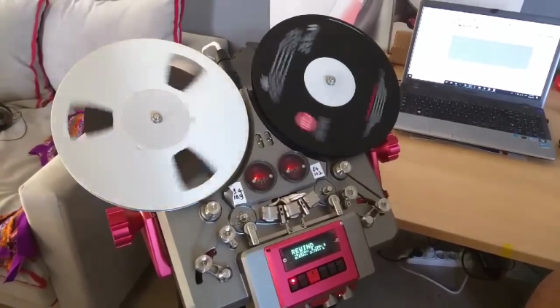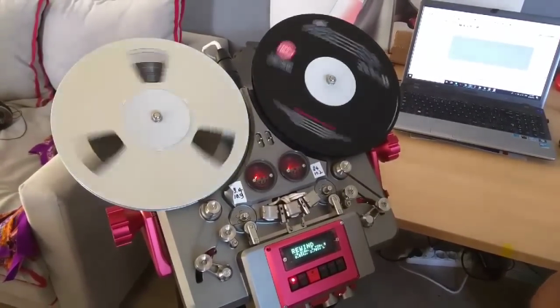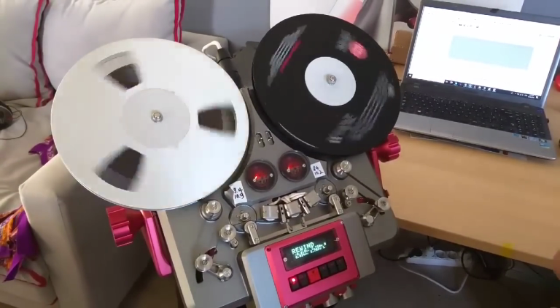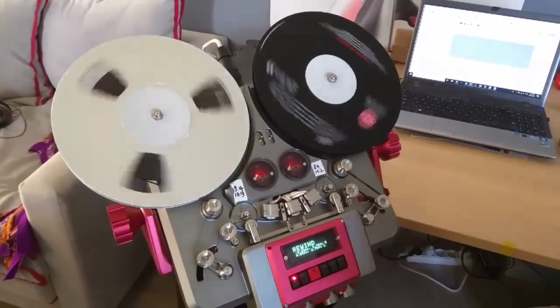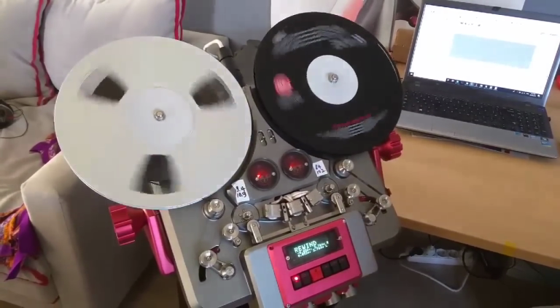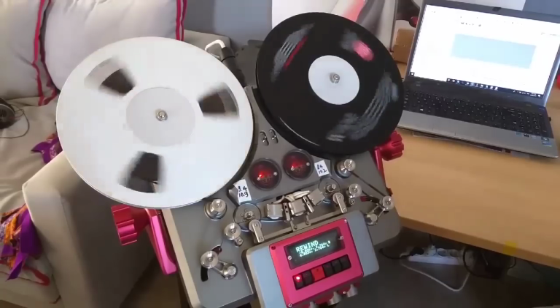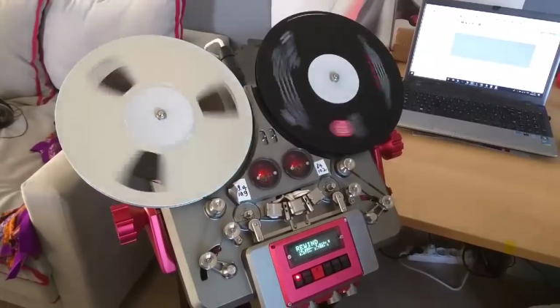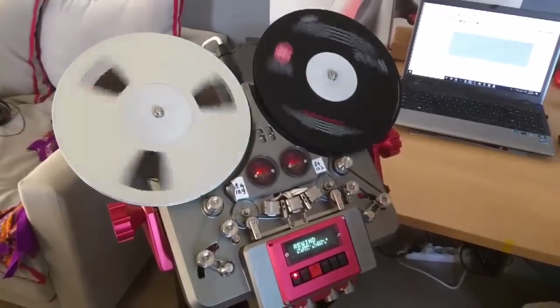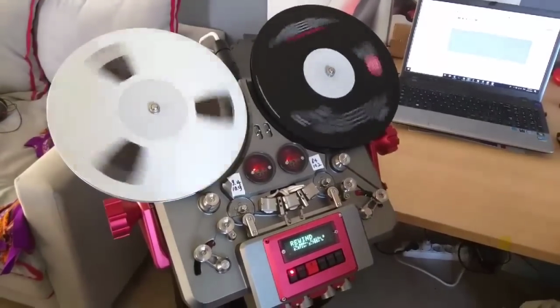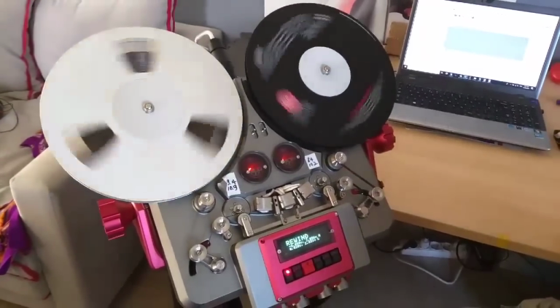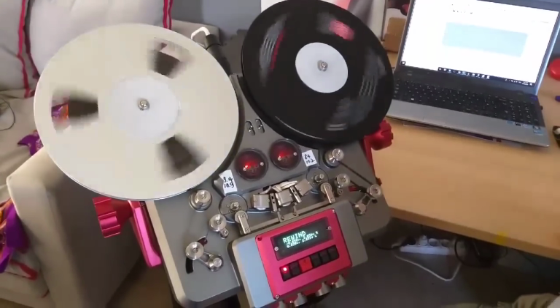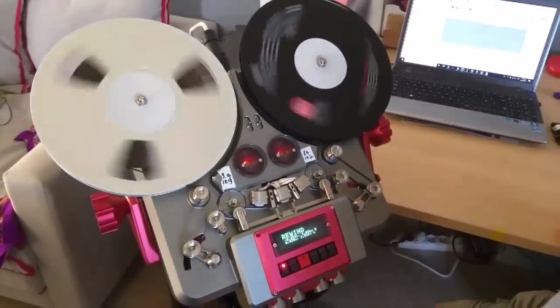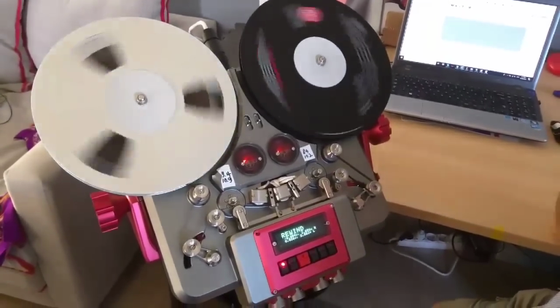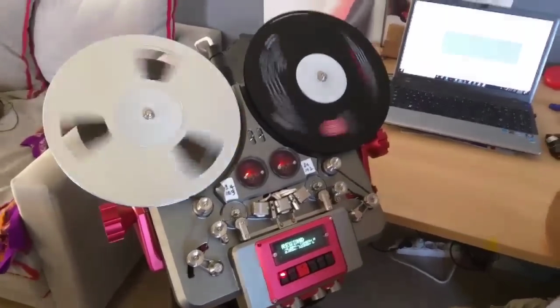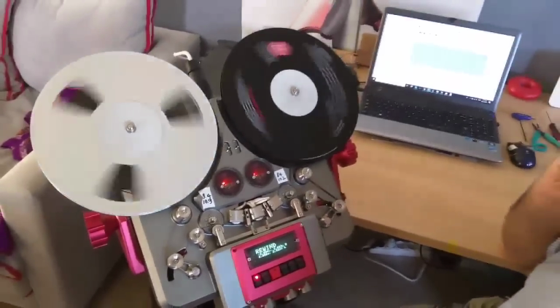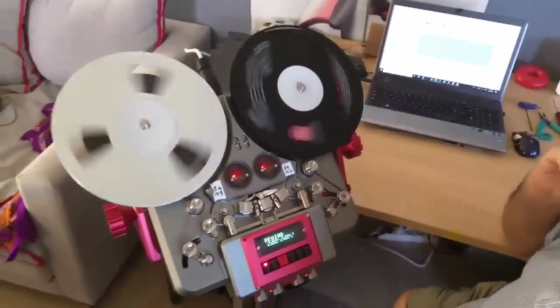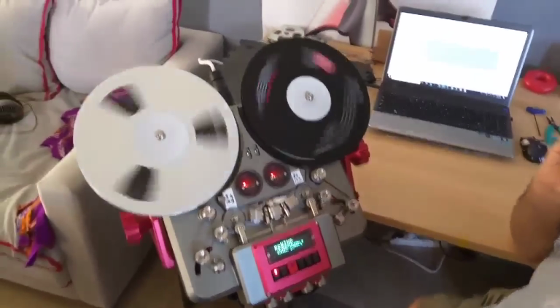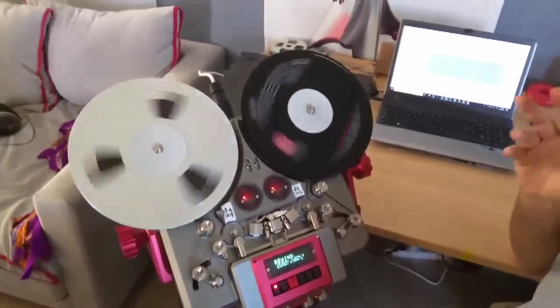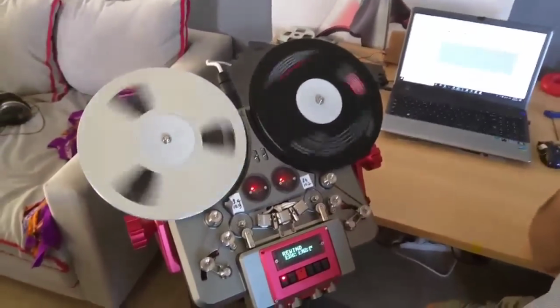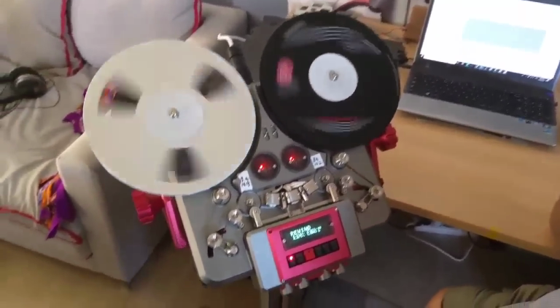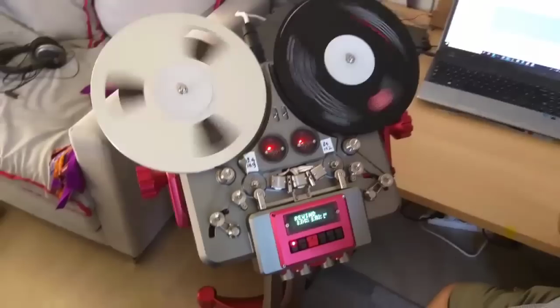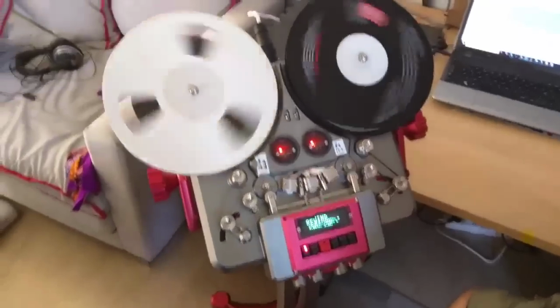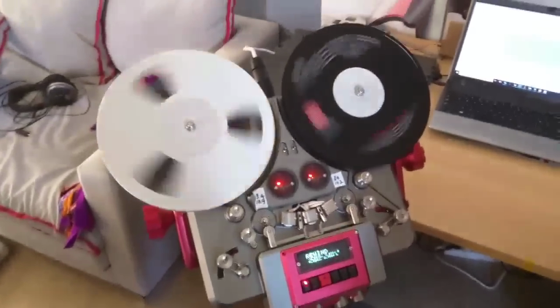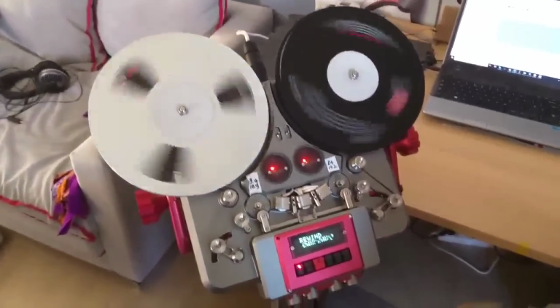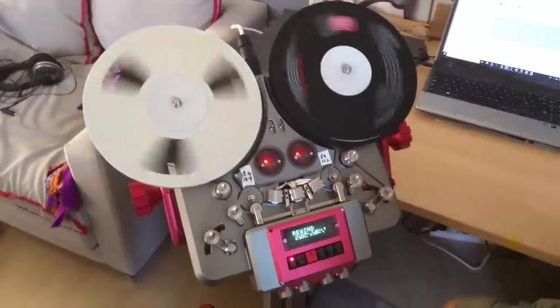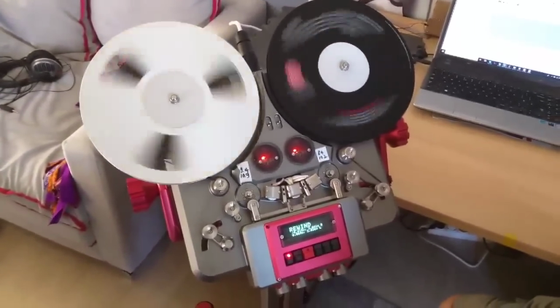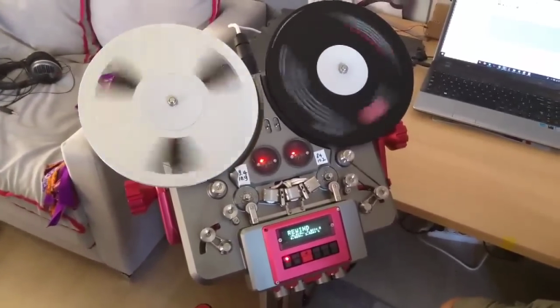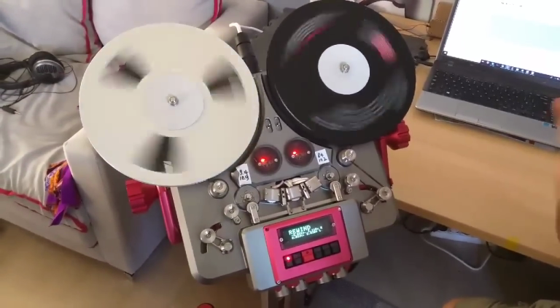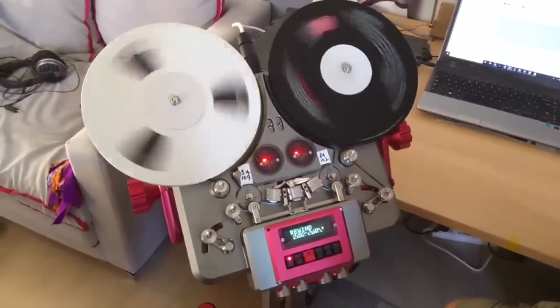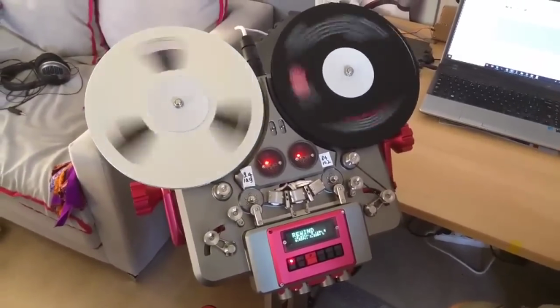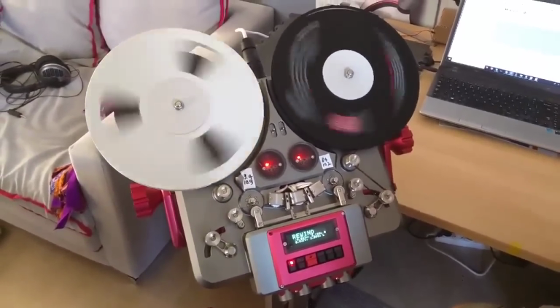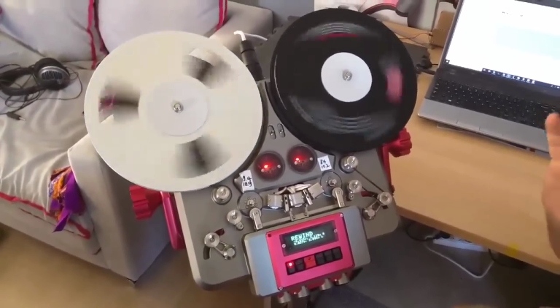As you can see, the machine's motor is strong enough to basically get the job done but without damaging the tape.